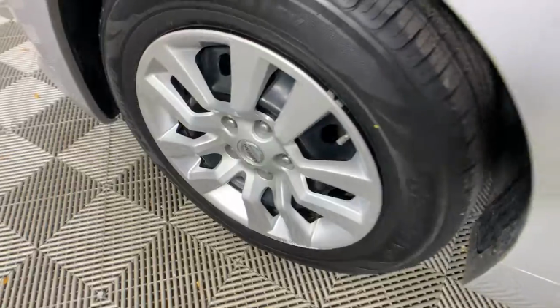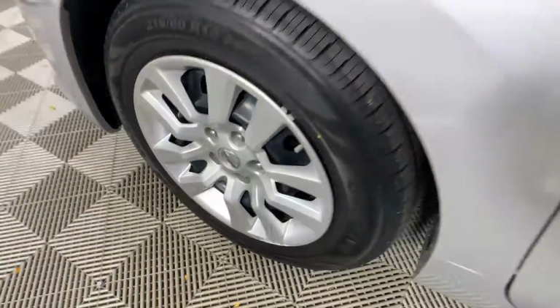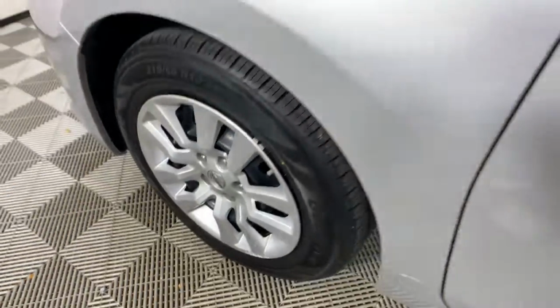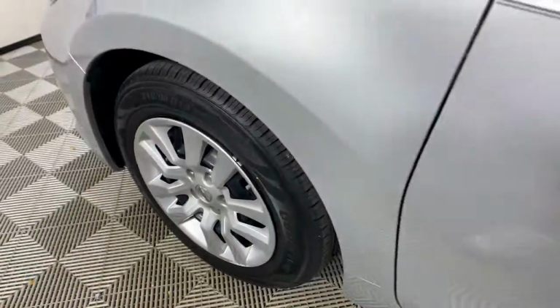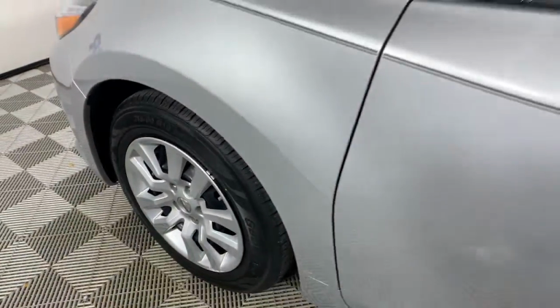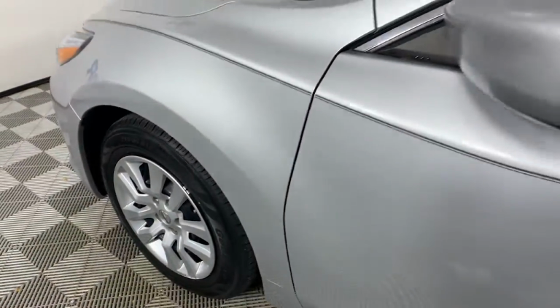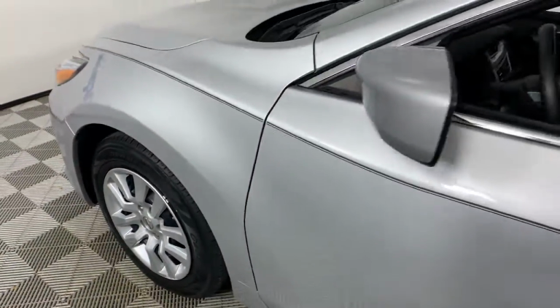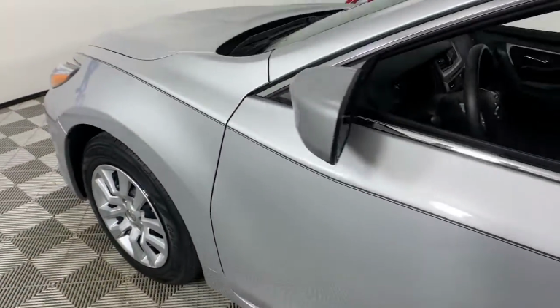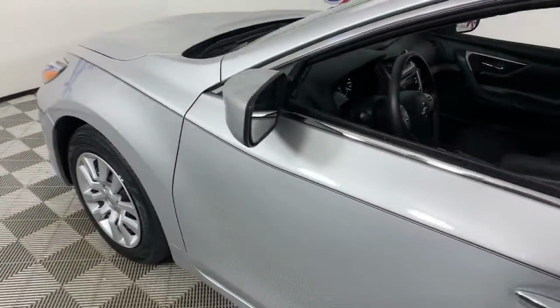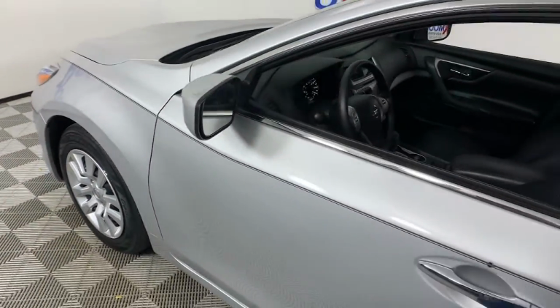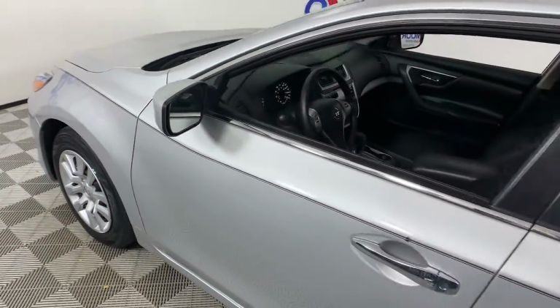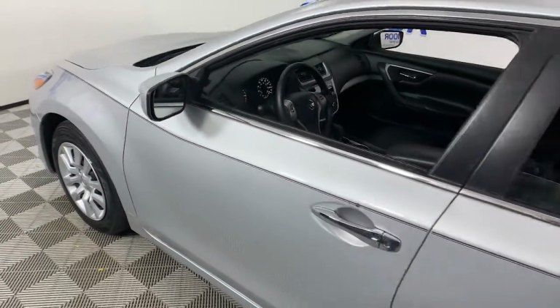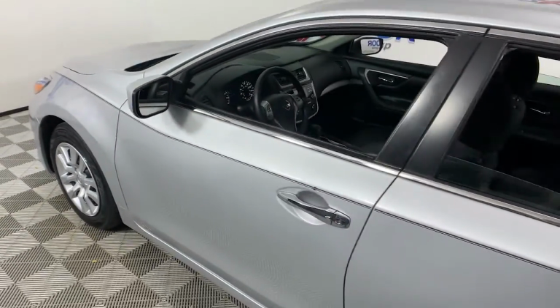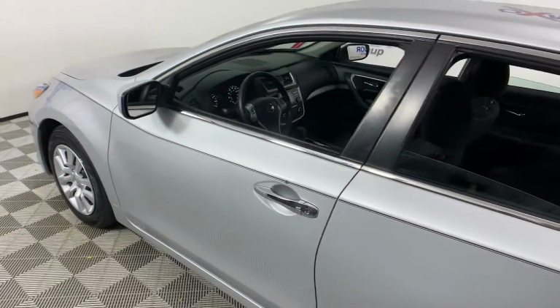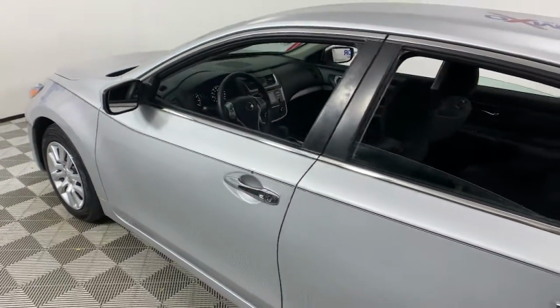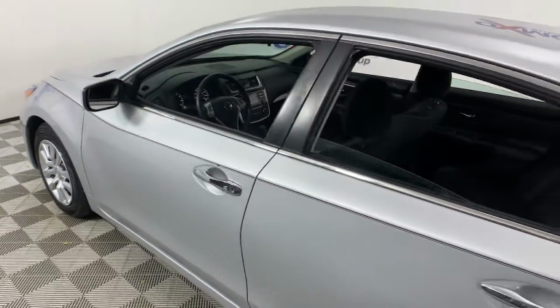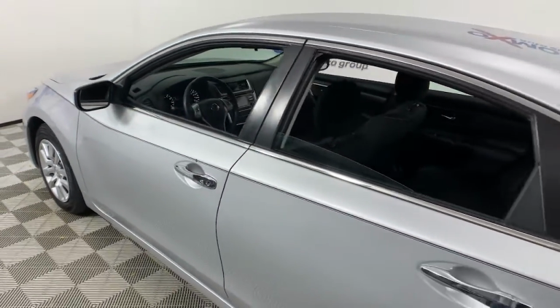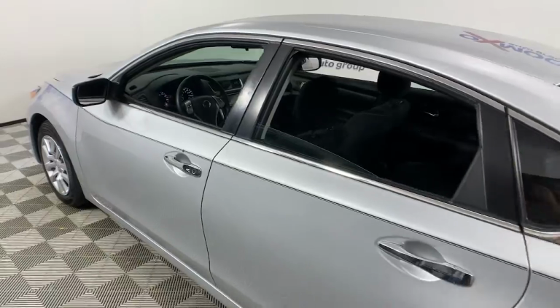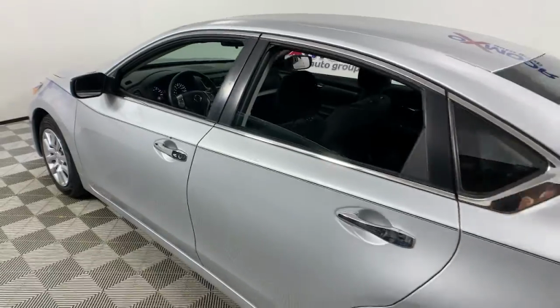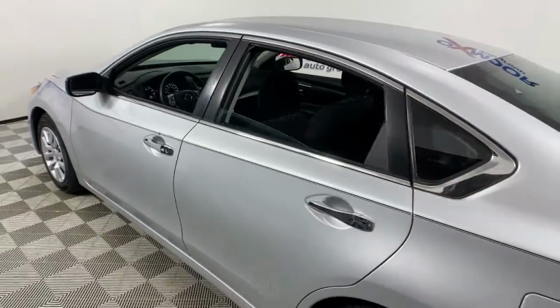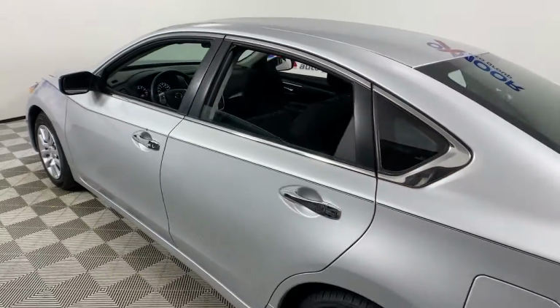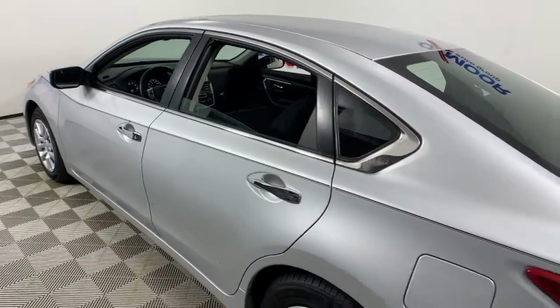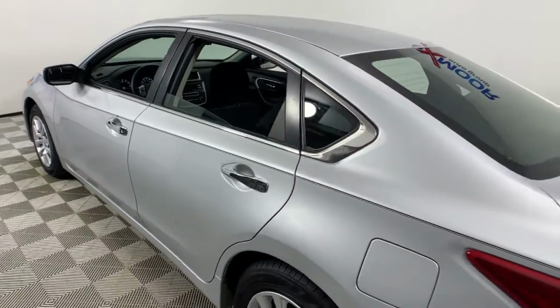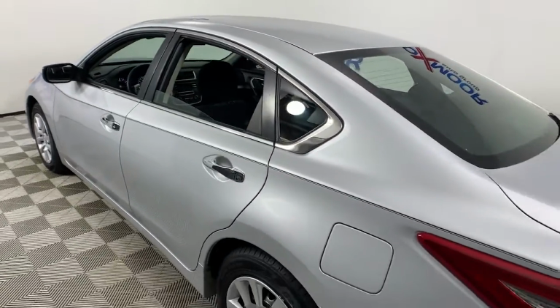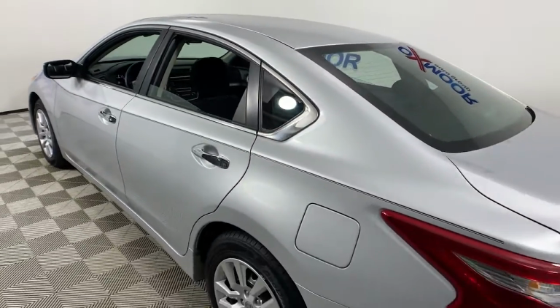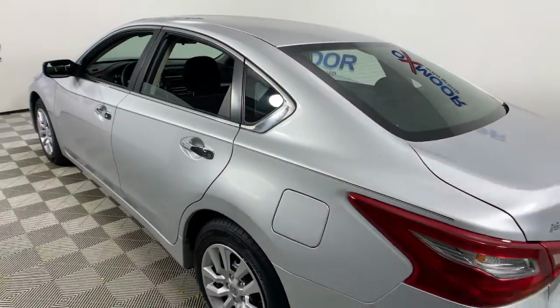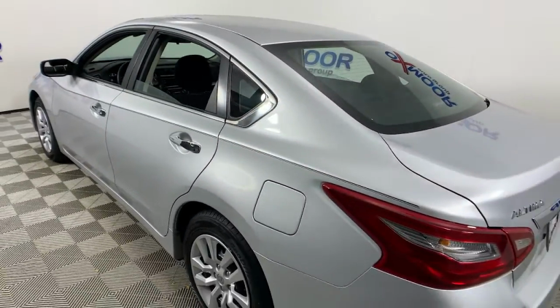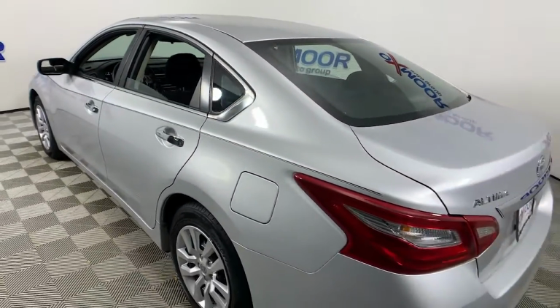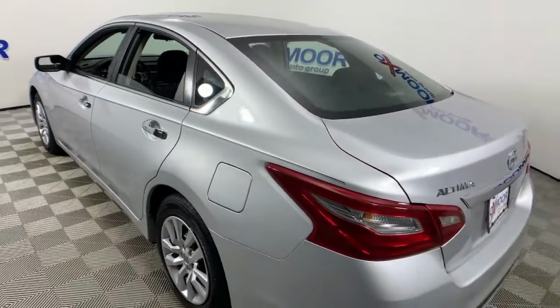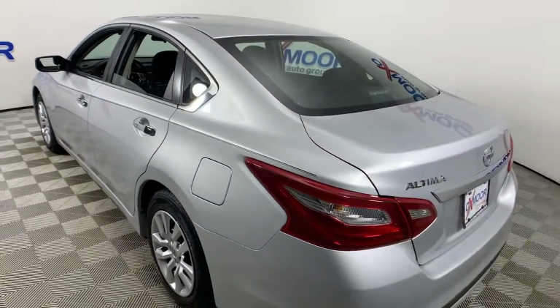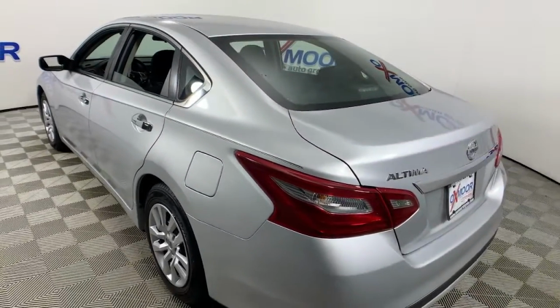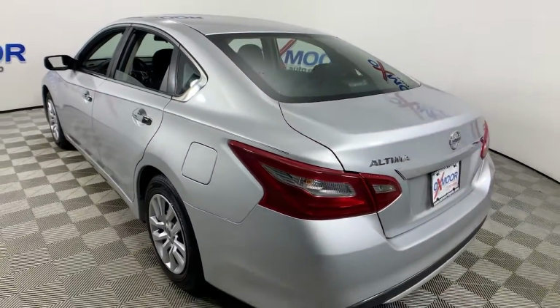You'll have love at first sight with the 2018 Nissan Altima. With less than 80,000 miles on the odometer, this vehicle provides excellent value.